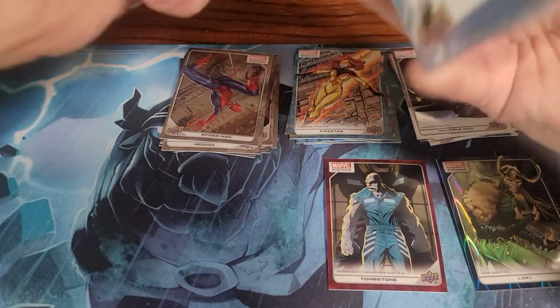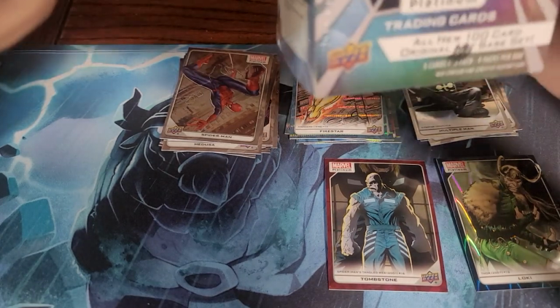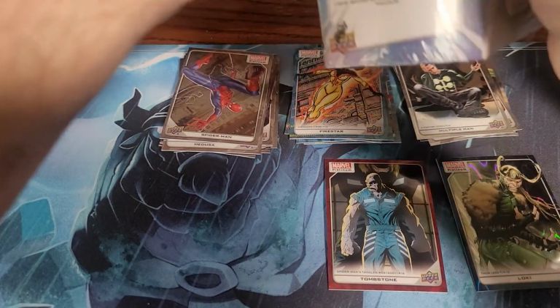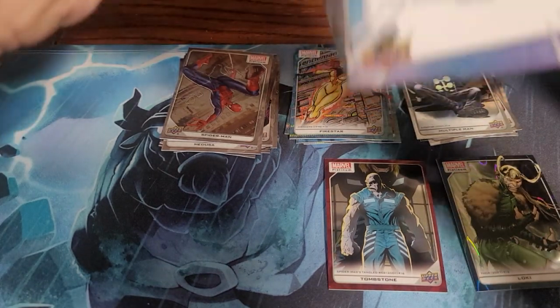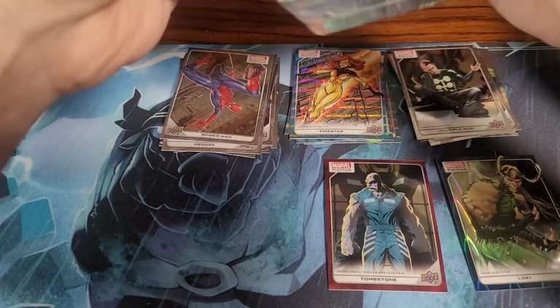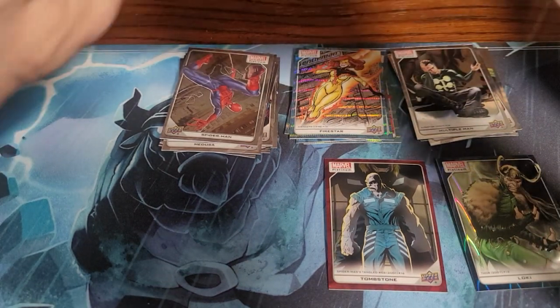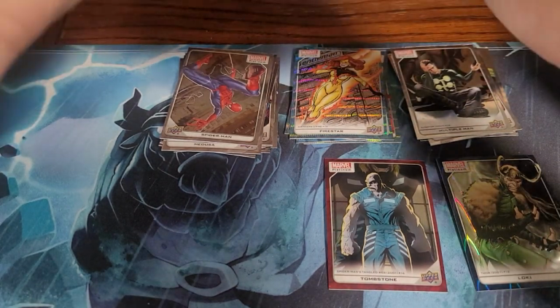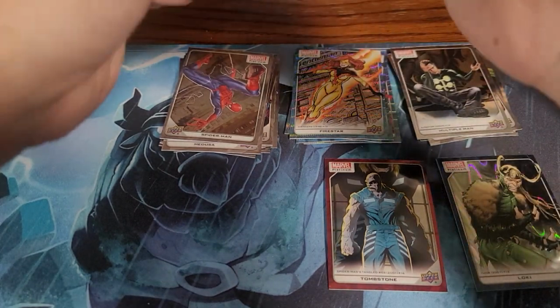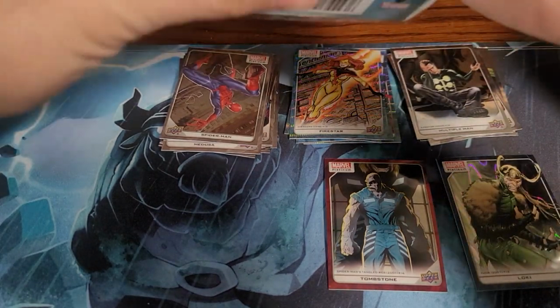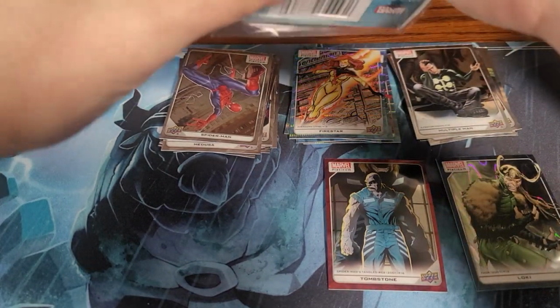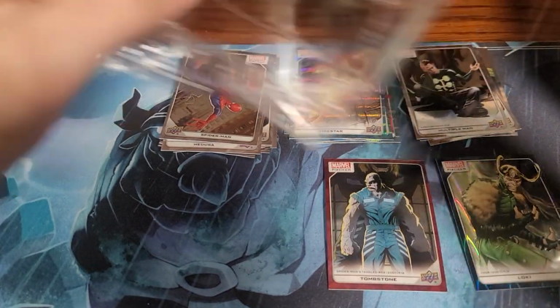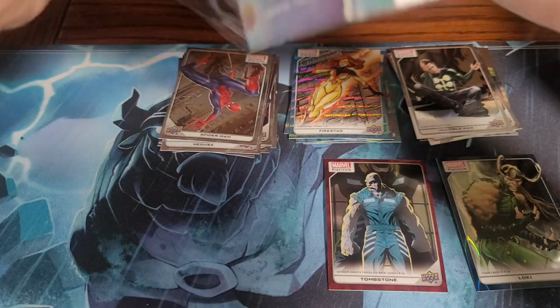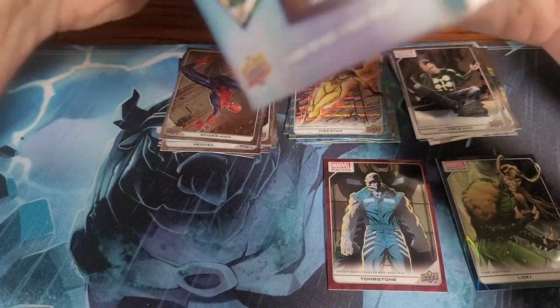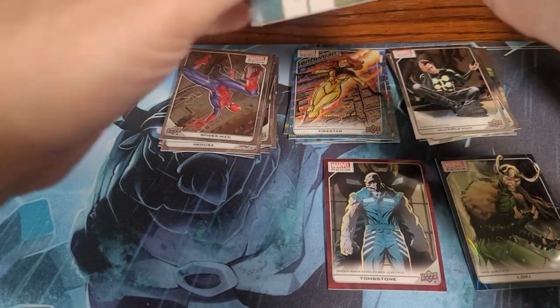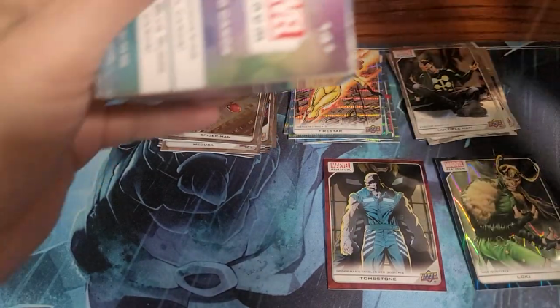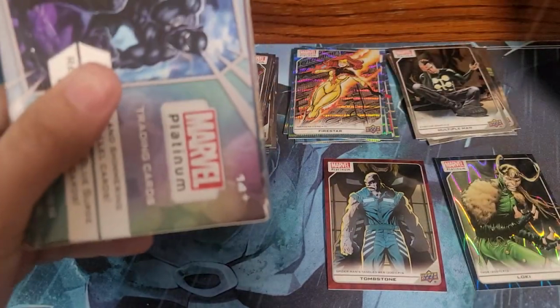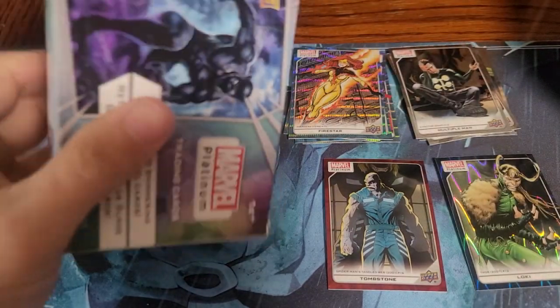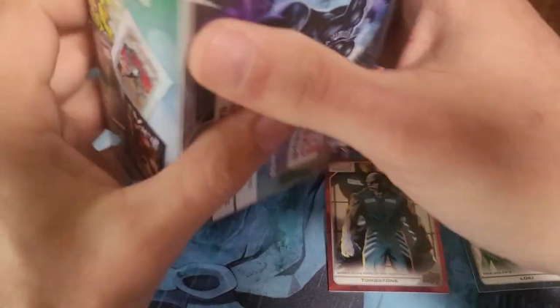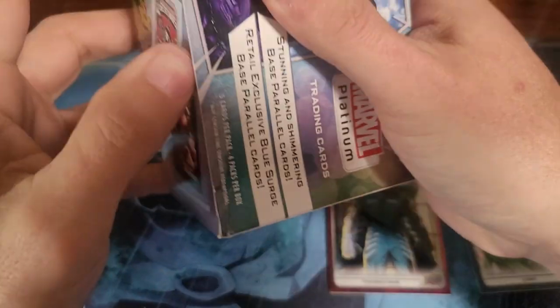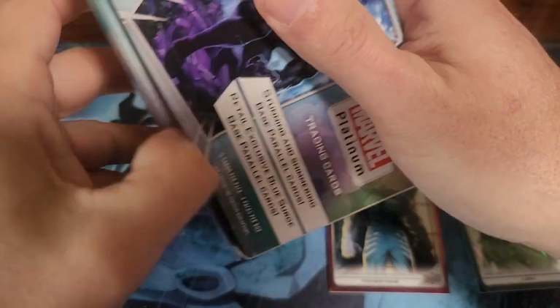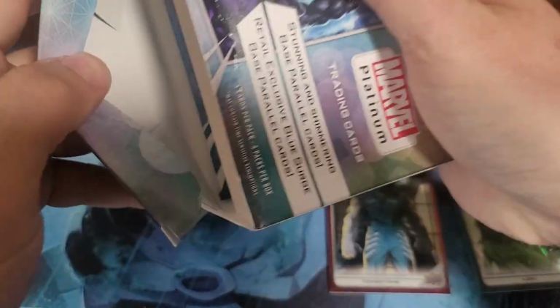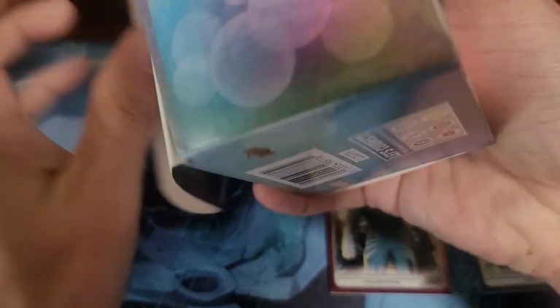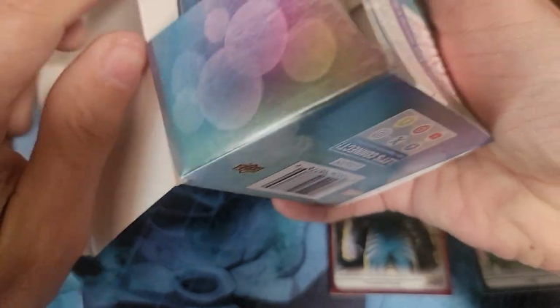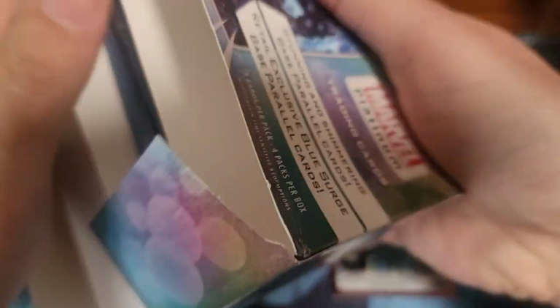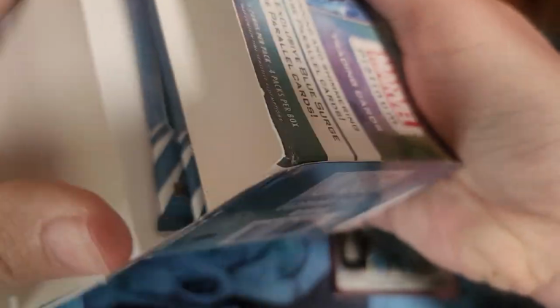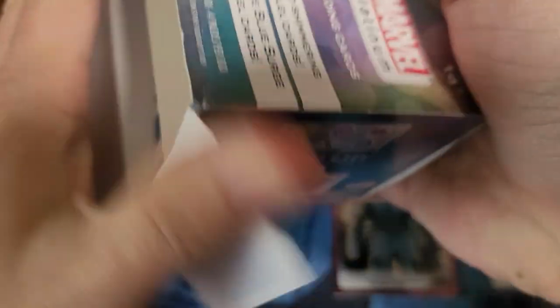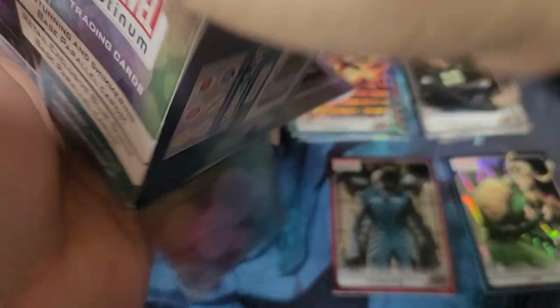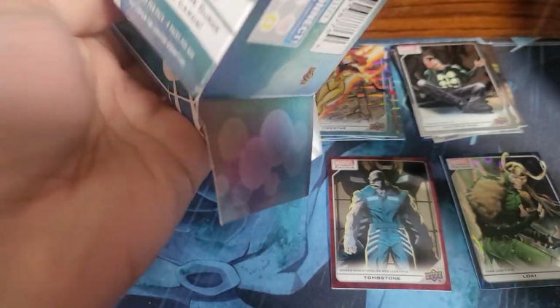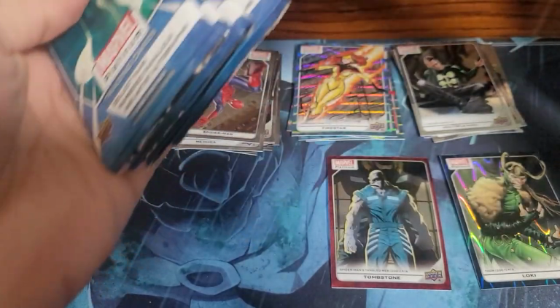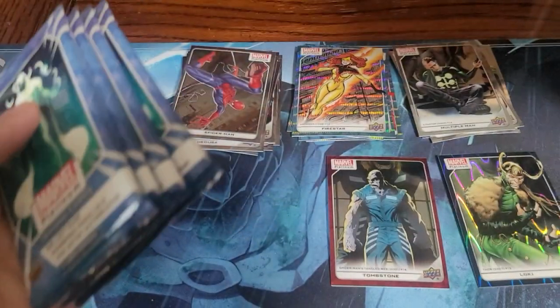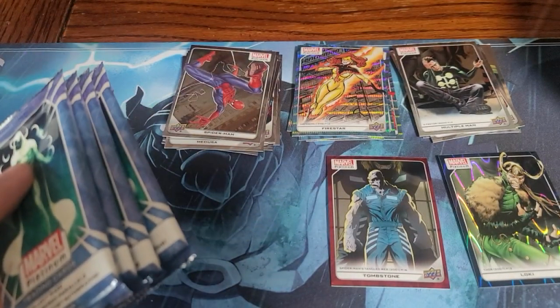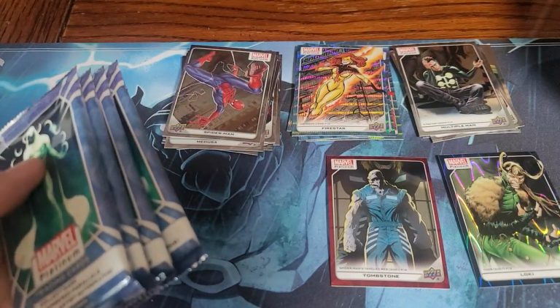I have no idea what our best card is so far. We have a red and a blue — those other cards seem to be one per pack, same thing with the blue super sparkly ones.